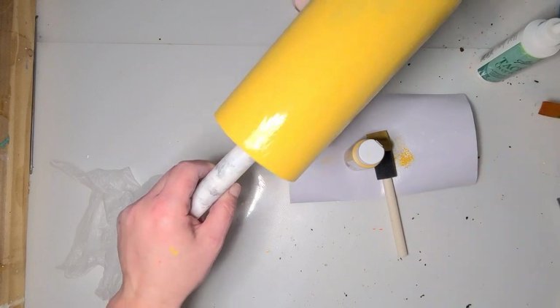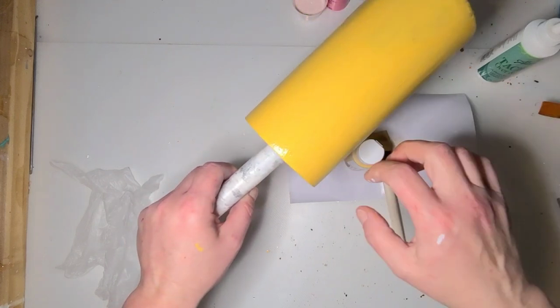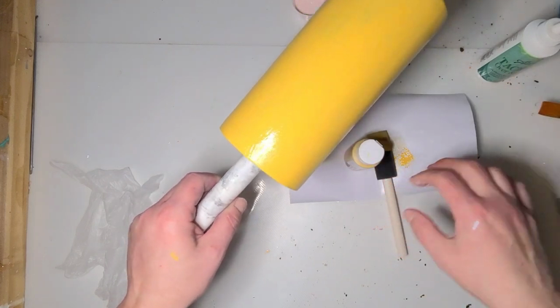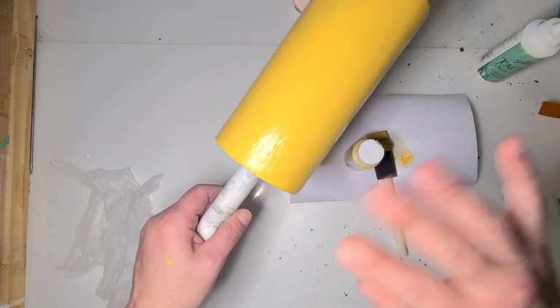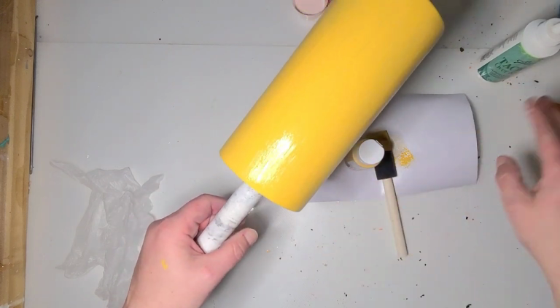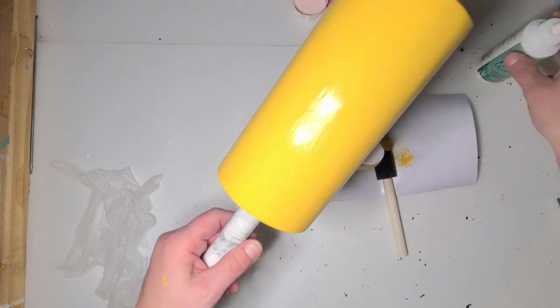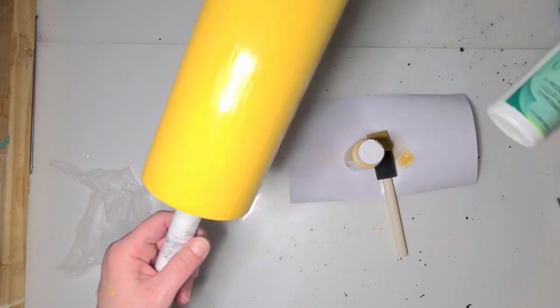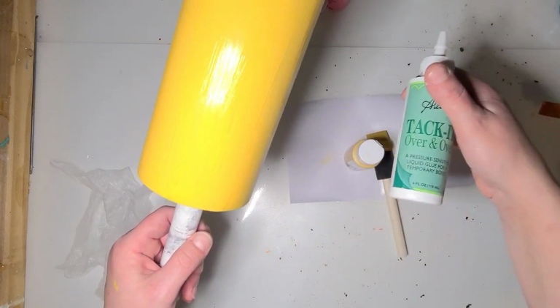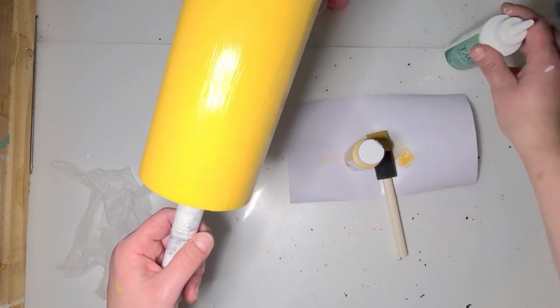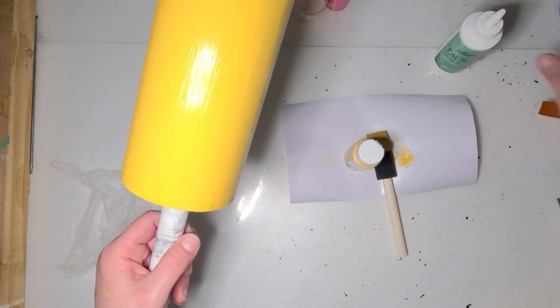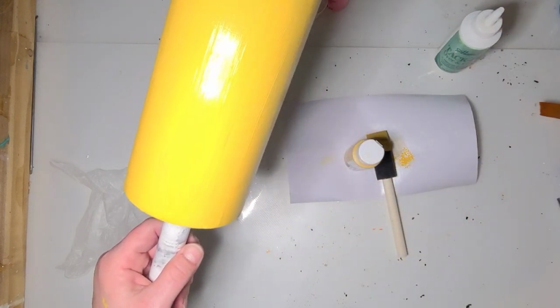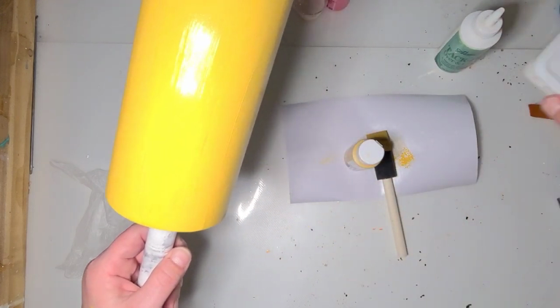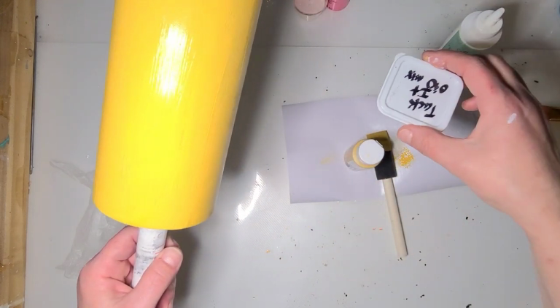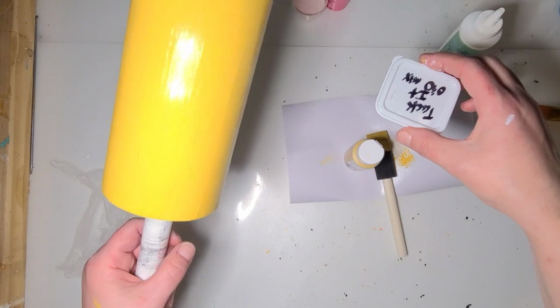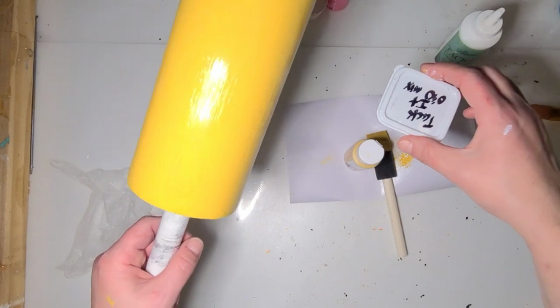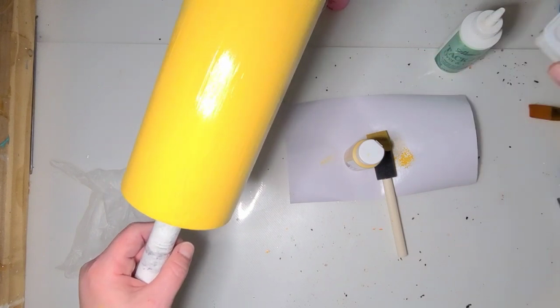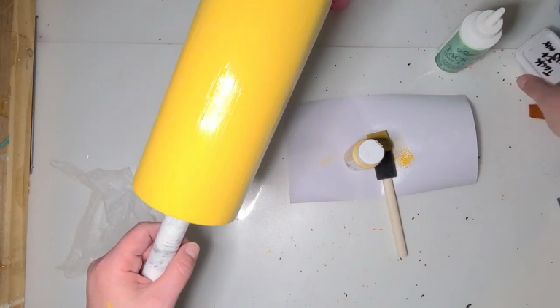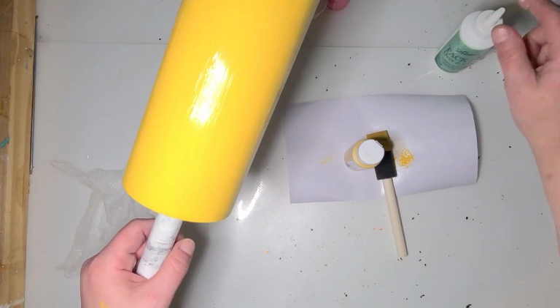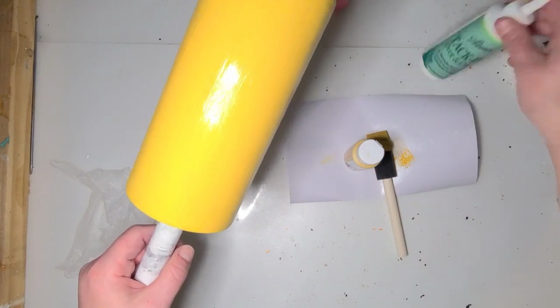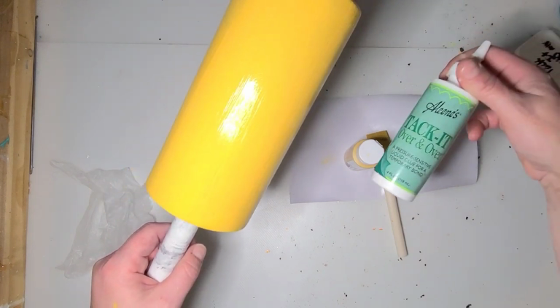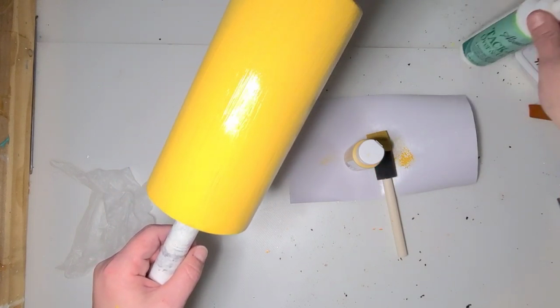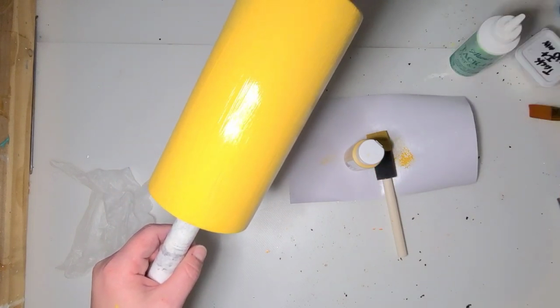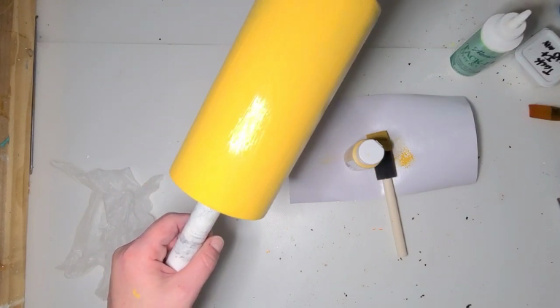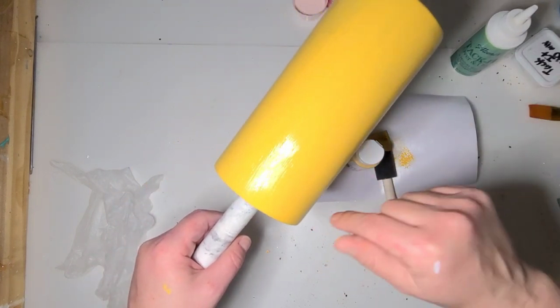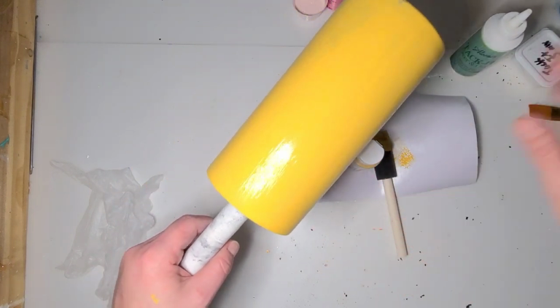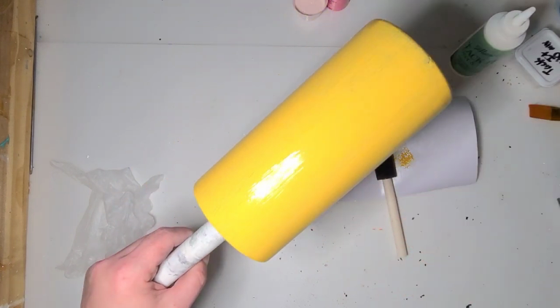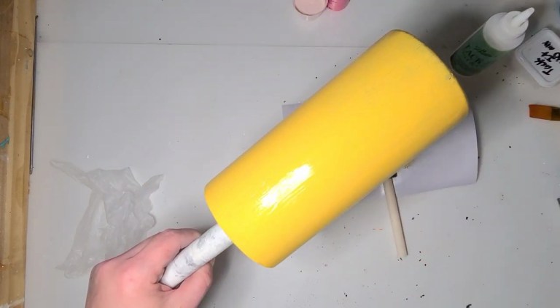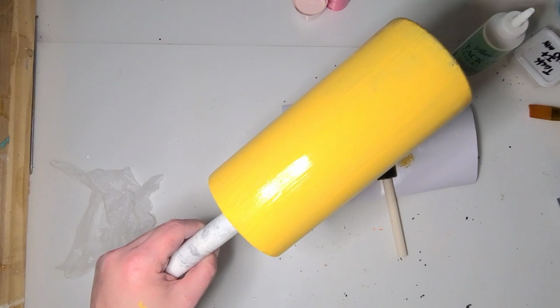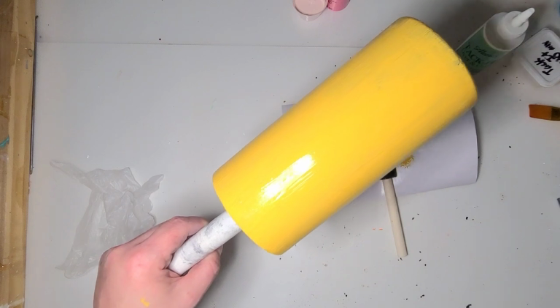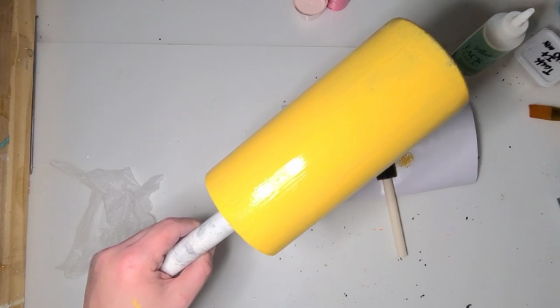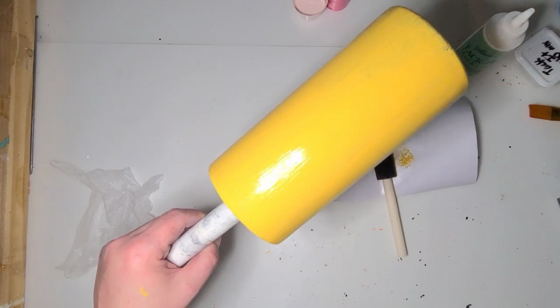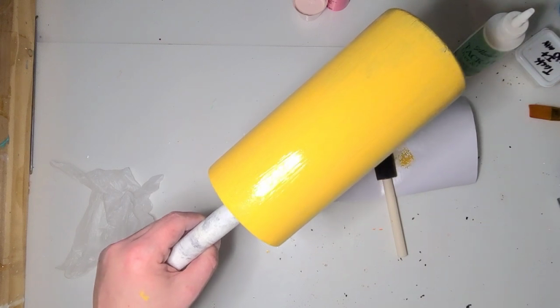I'm gonna put one more coat on, let it dry, and then I'm gonna put two coats of a 50/50 mix of Mod Podge tack-it on, and then I will be back when I am ready for the actual glitter part.